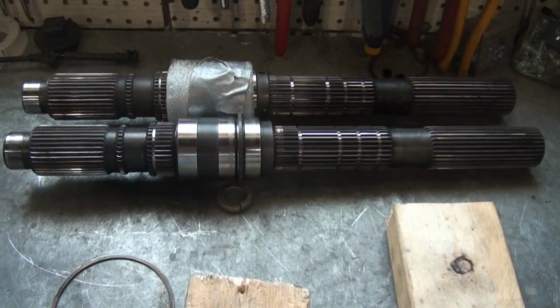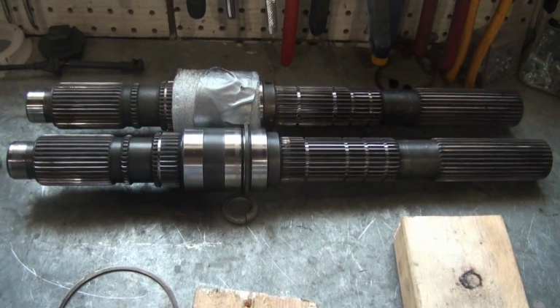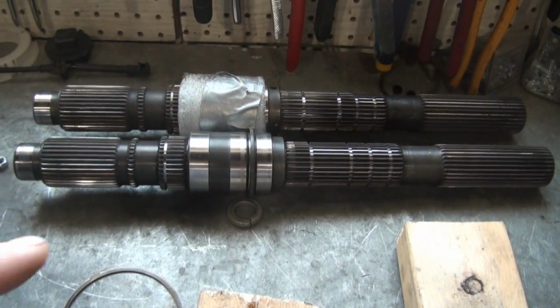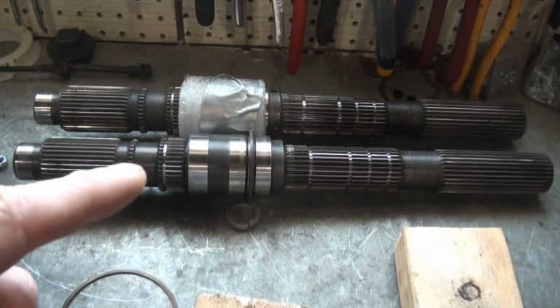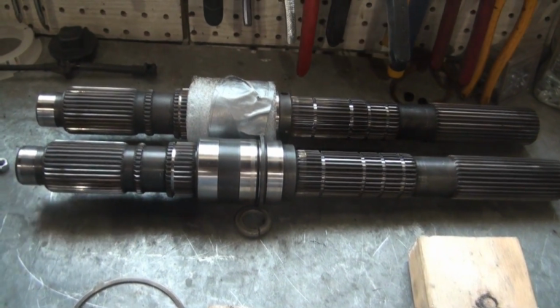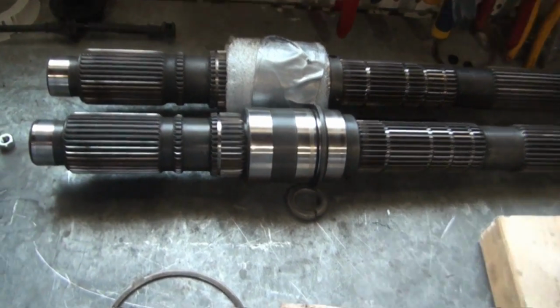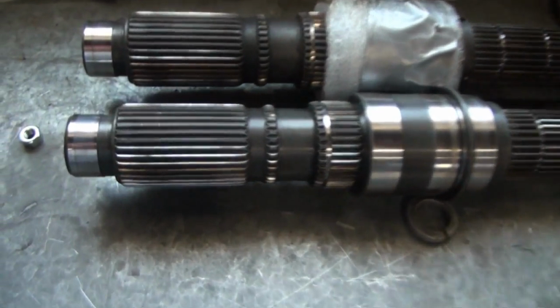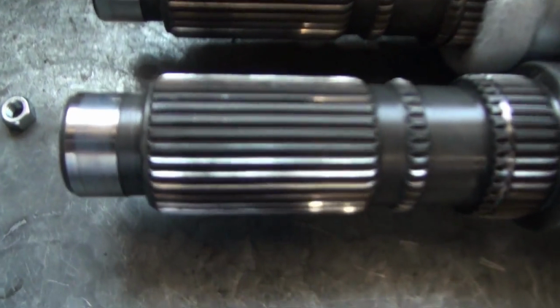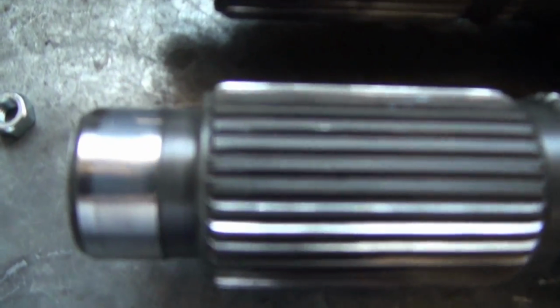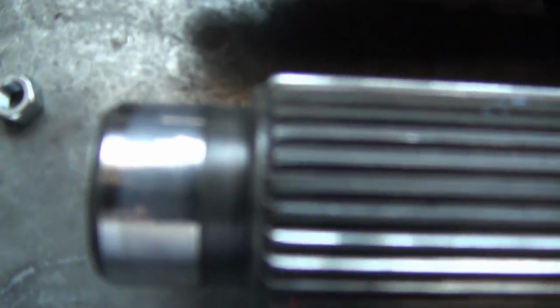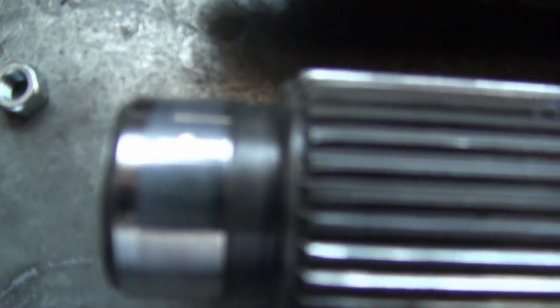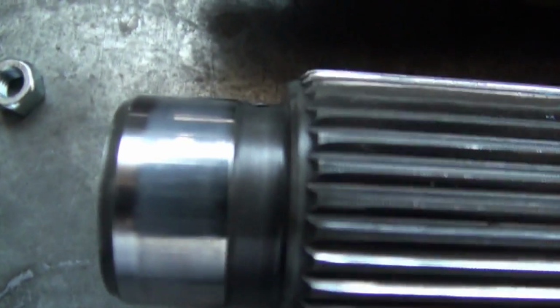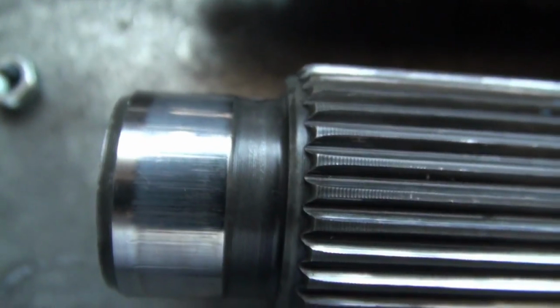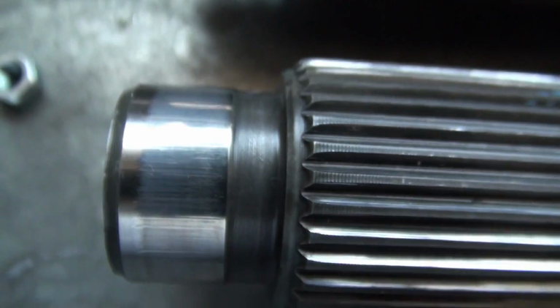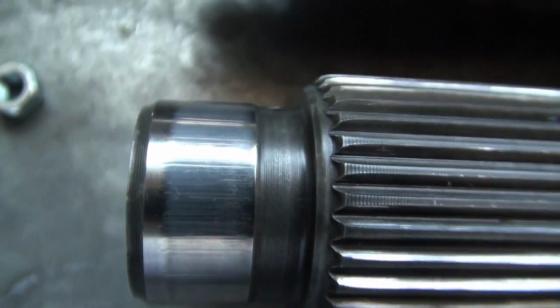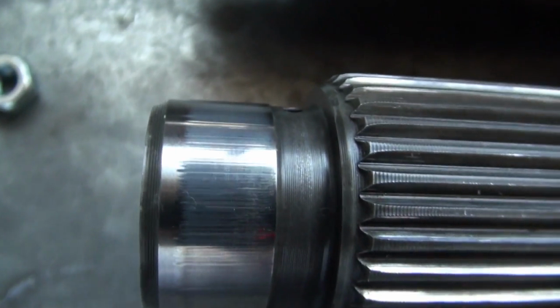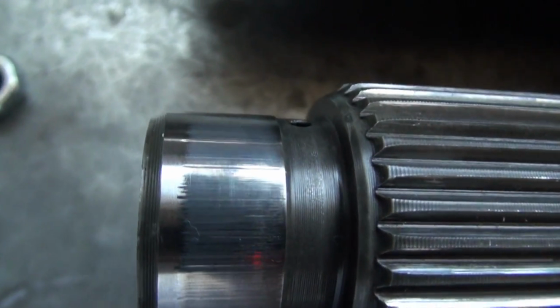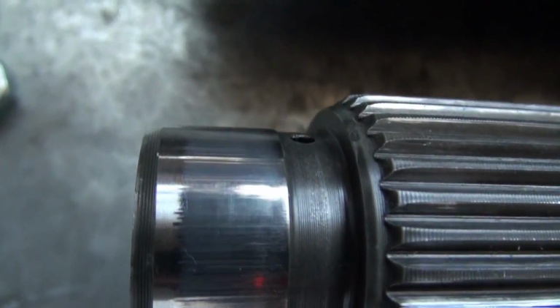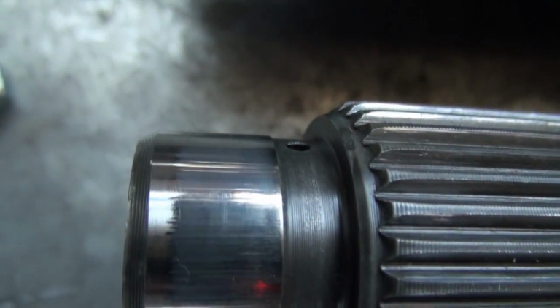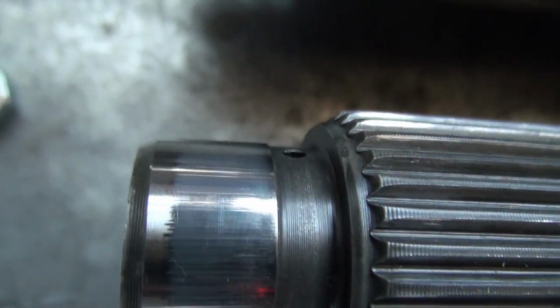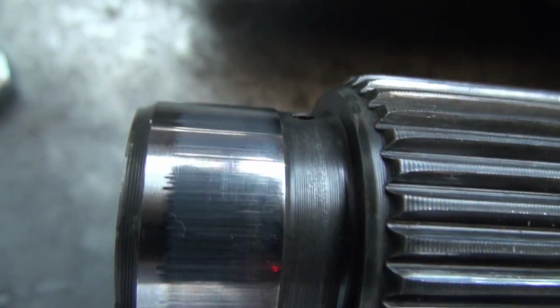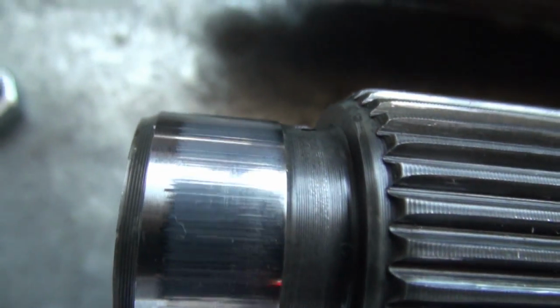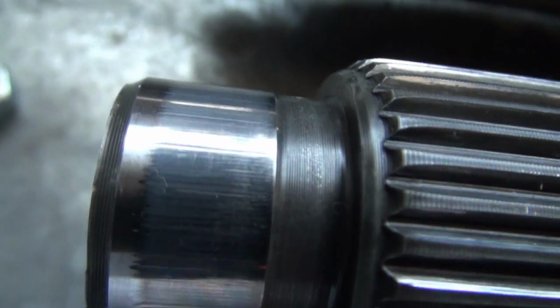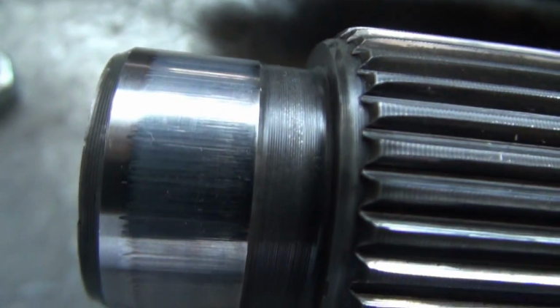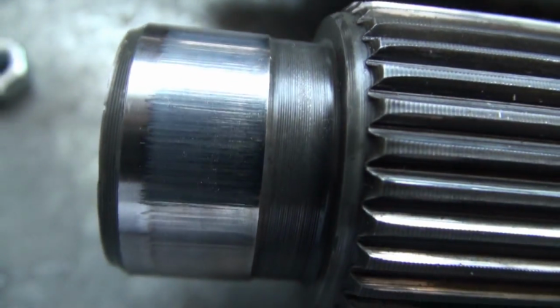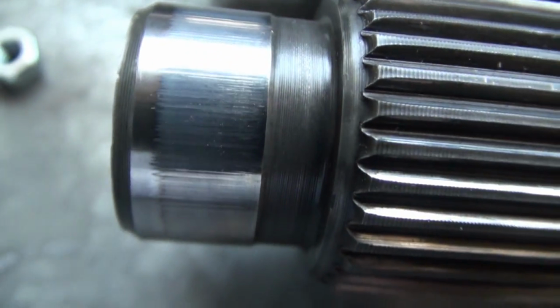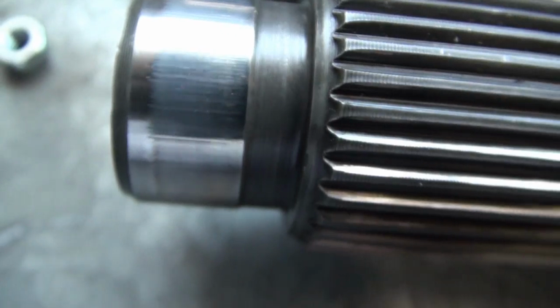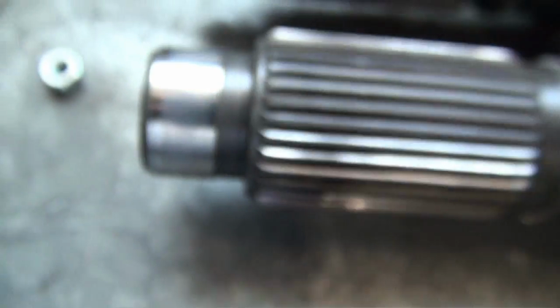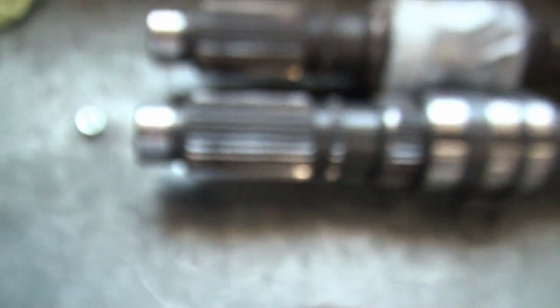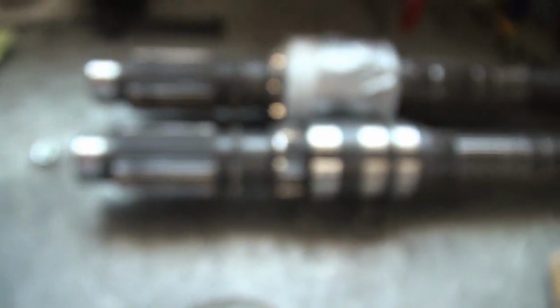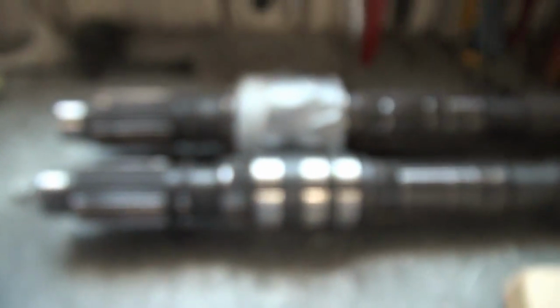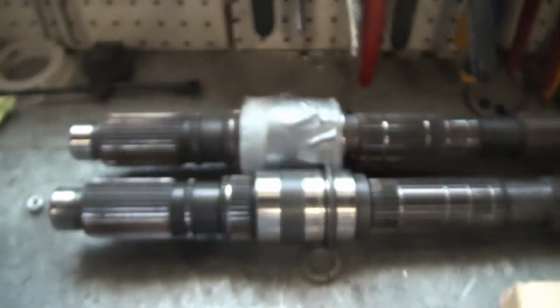I wanted to replace this shaft with another one. On this end where it runs in a bearing, it's starting to look rough. So I found a replacement shaft.